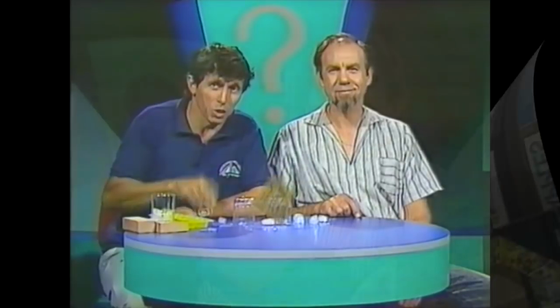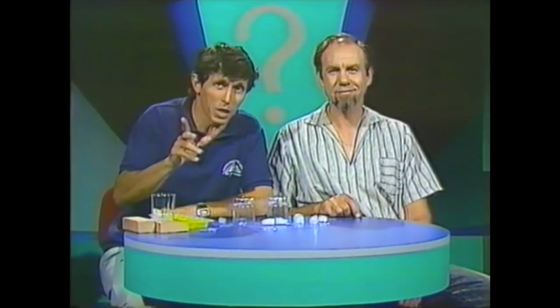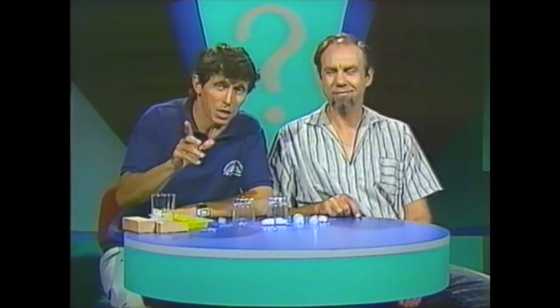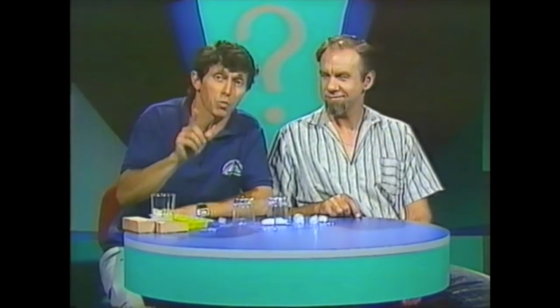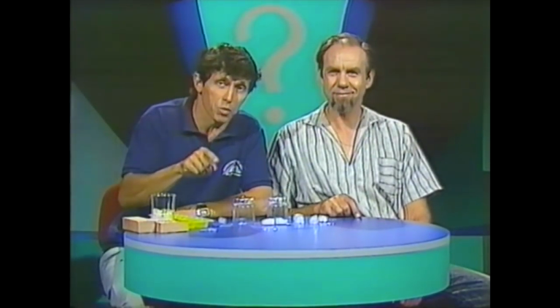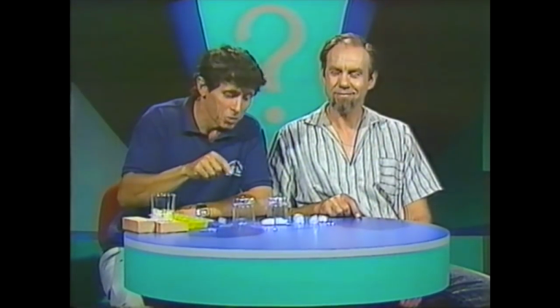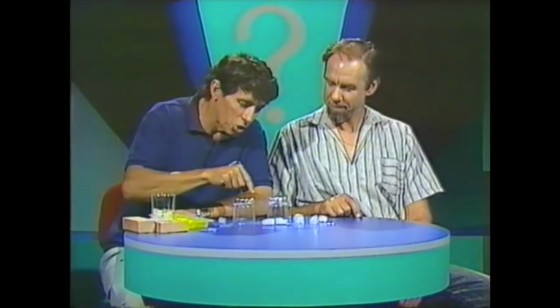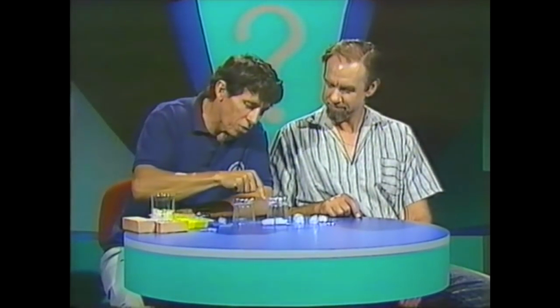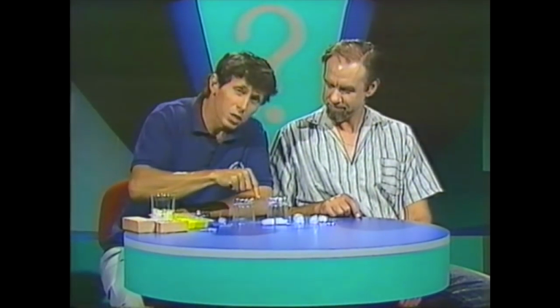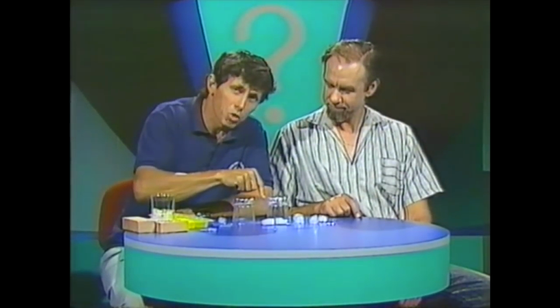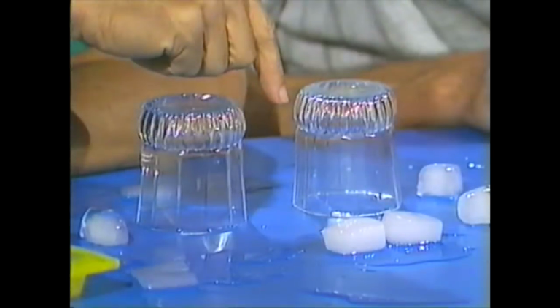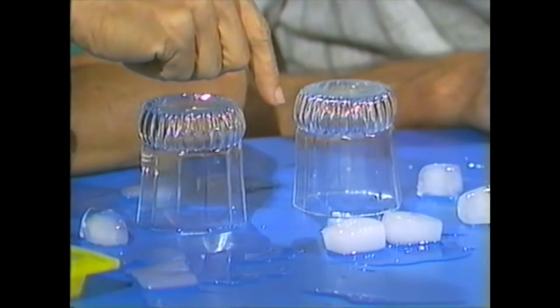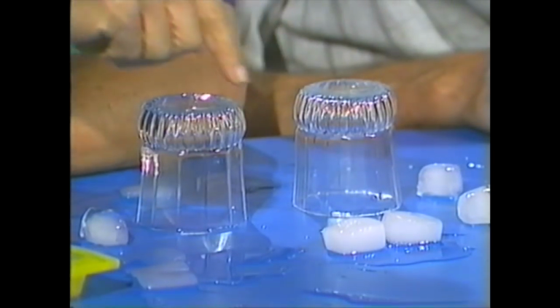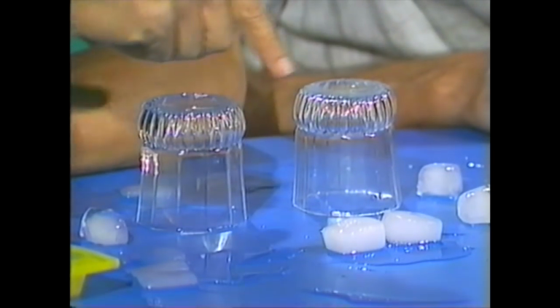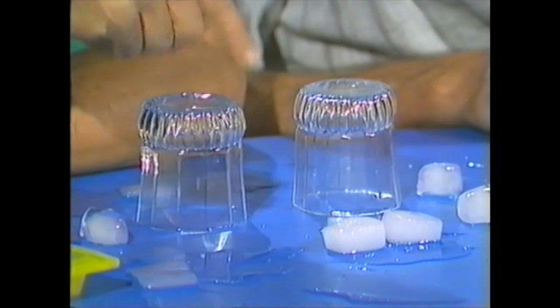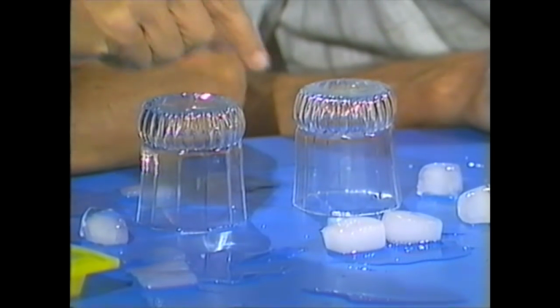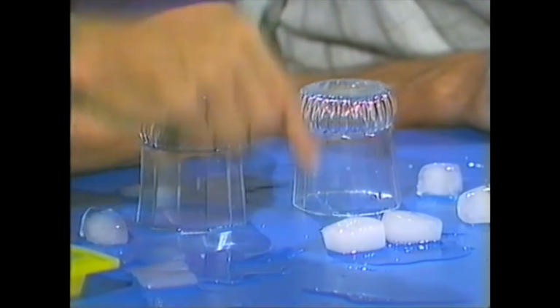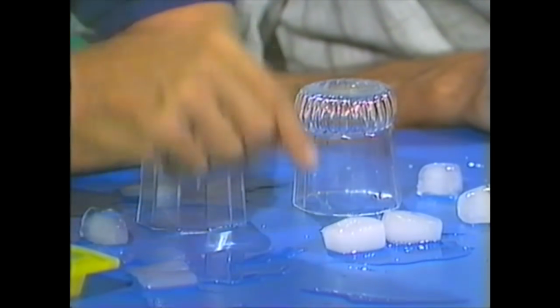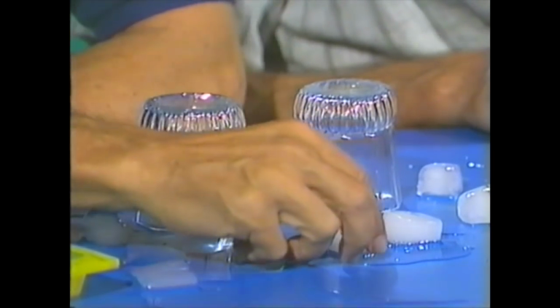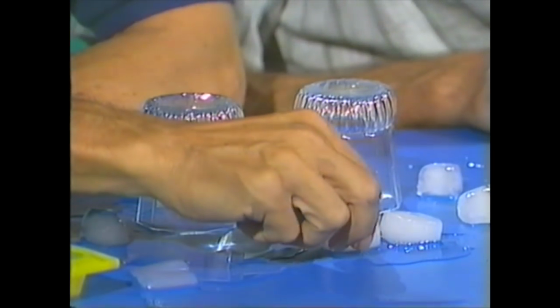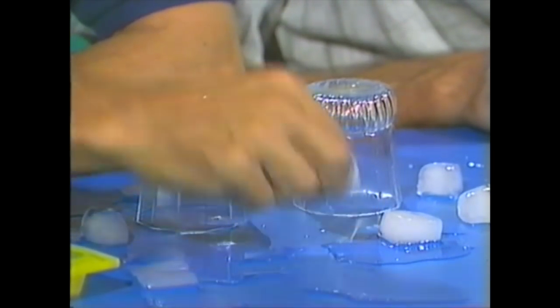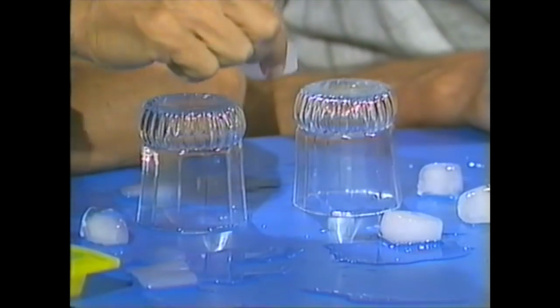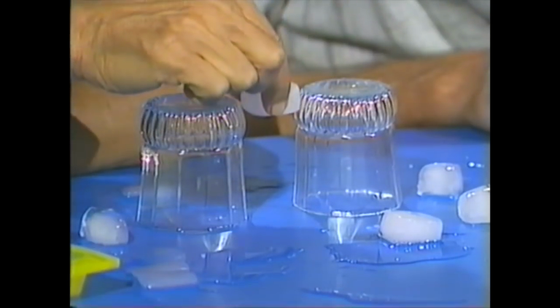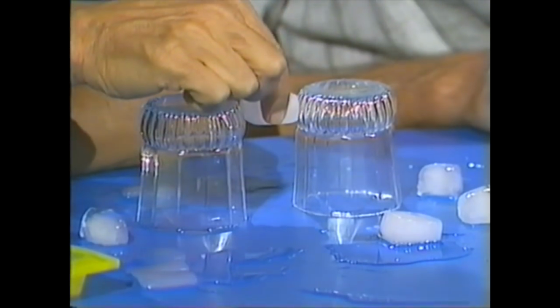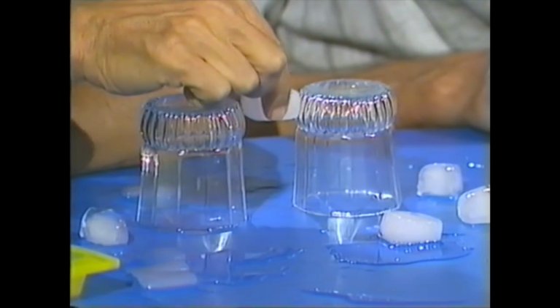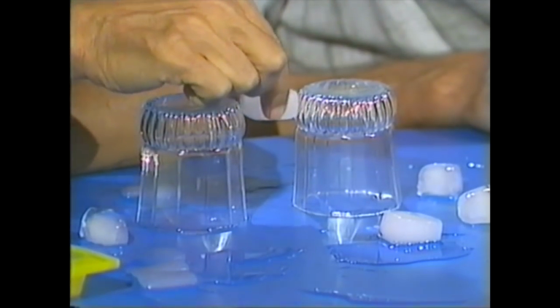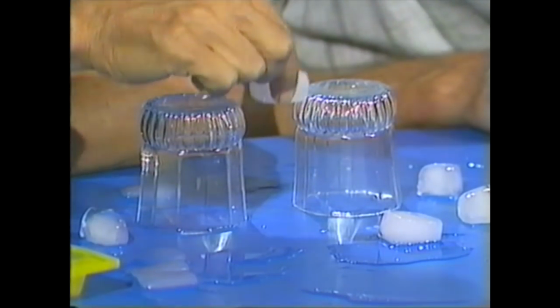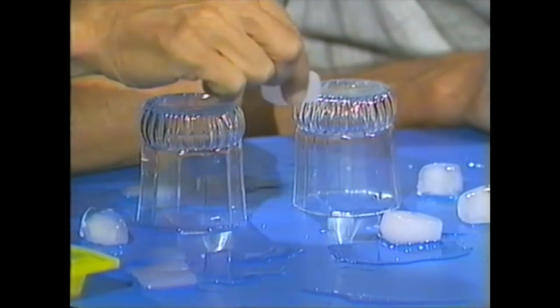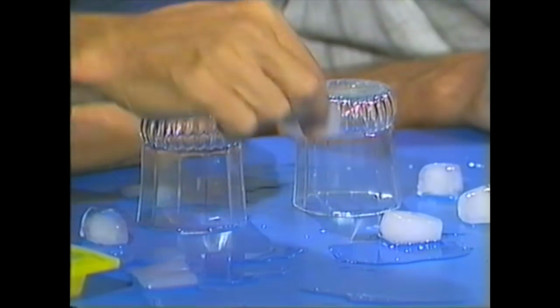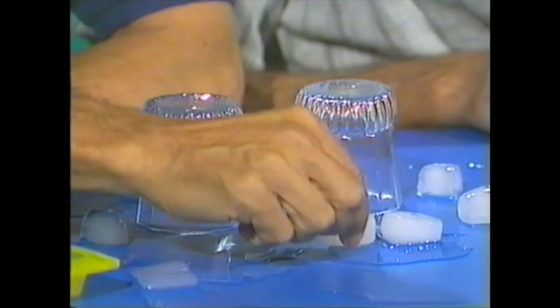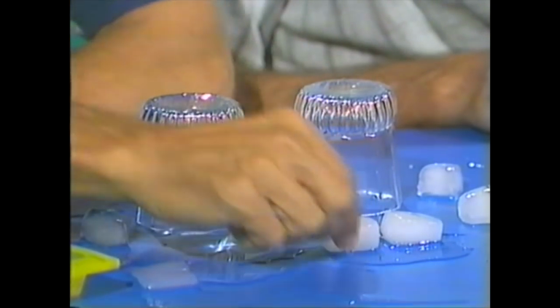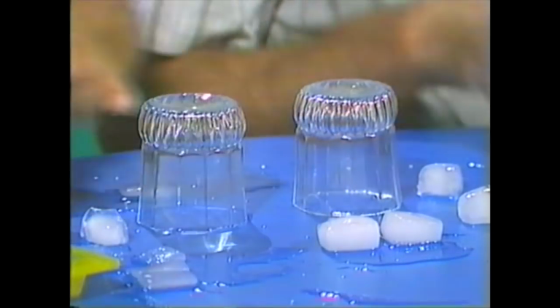Well, here we are at the Antarctic and we have a problem. You see there's a crevasse there. We want to cross it, but the only materials we have to build a bridge are big chunks of ice. Trouble is the crevasse is wider than the blocks of ice. We'll need to join two of these together to make a bridge.